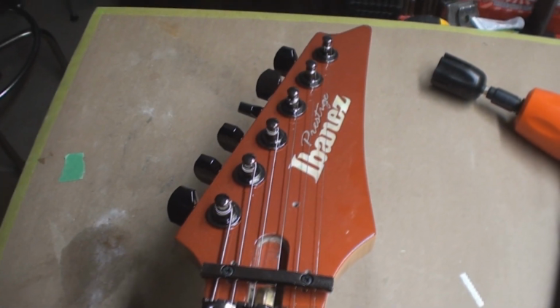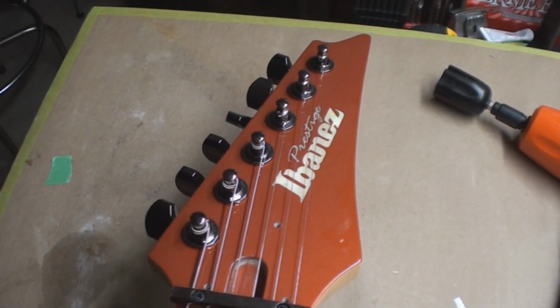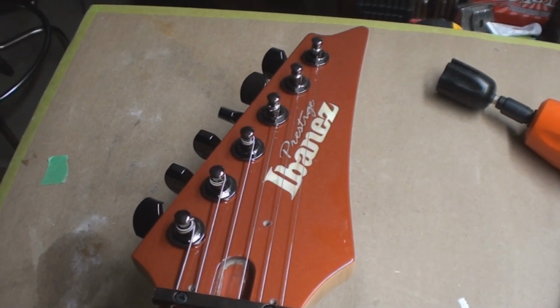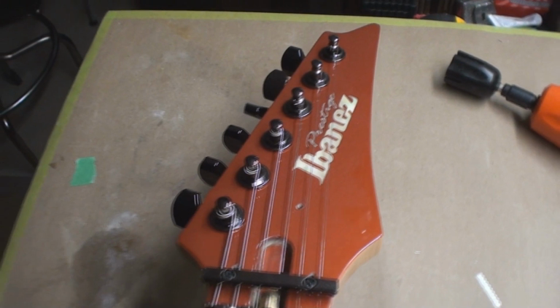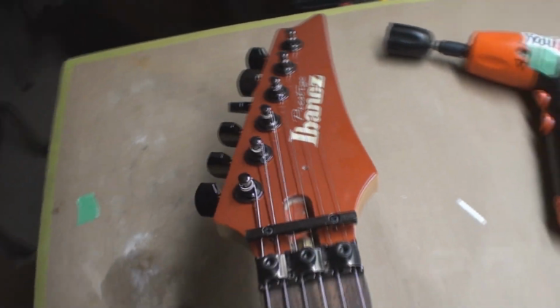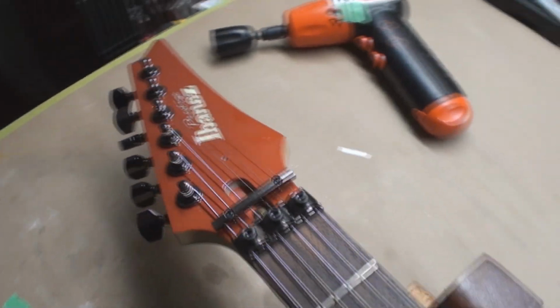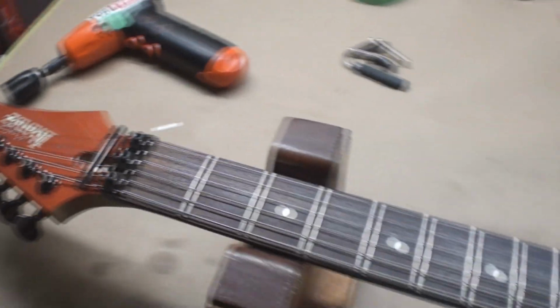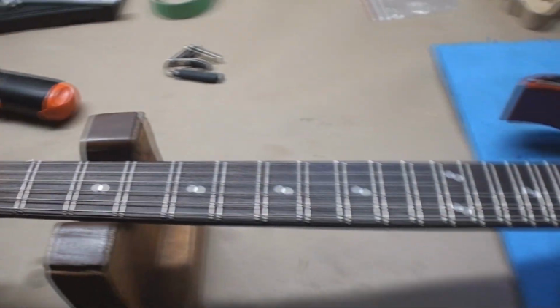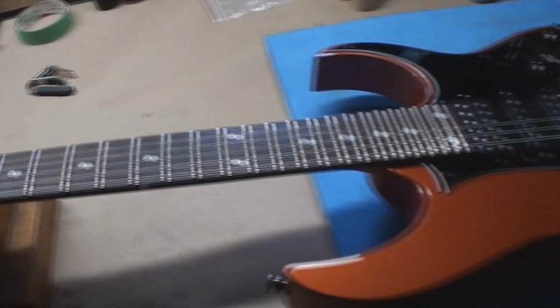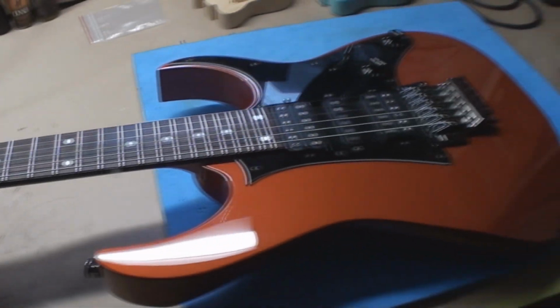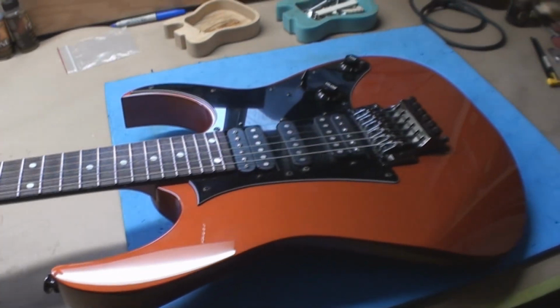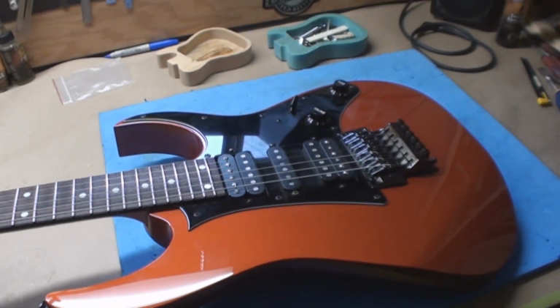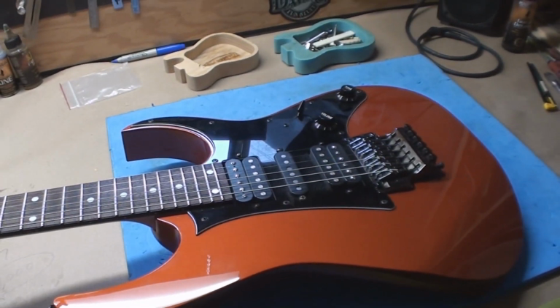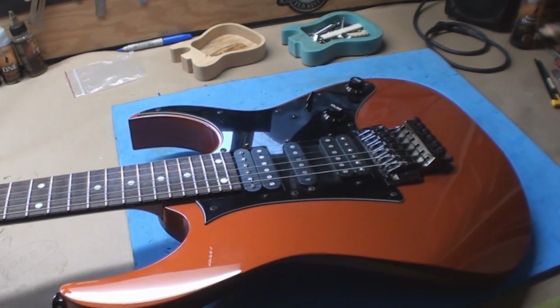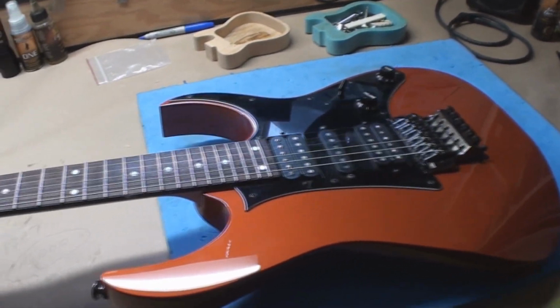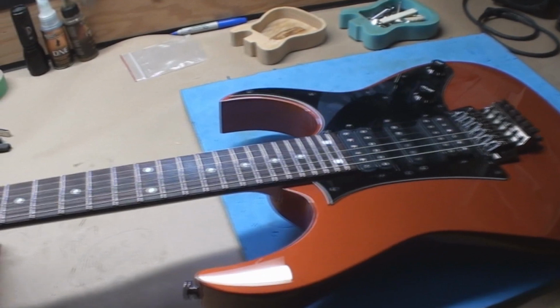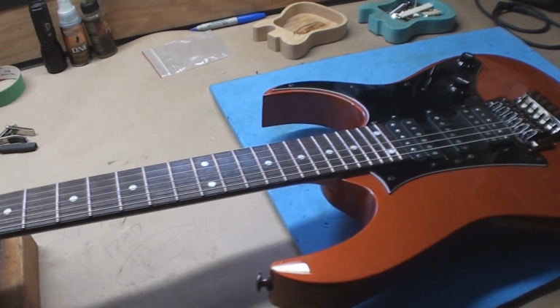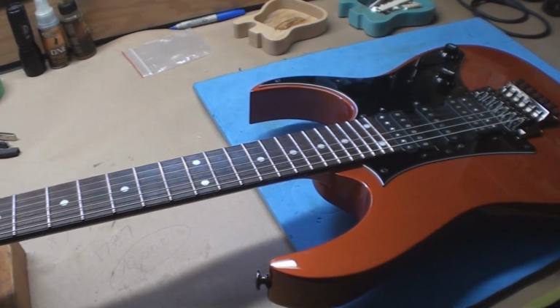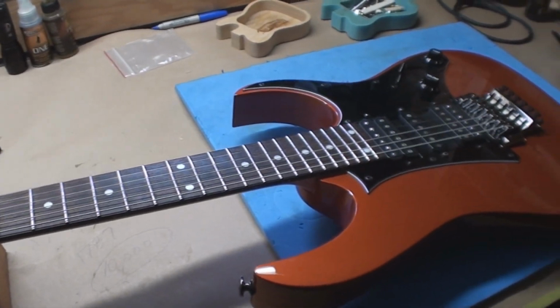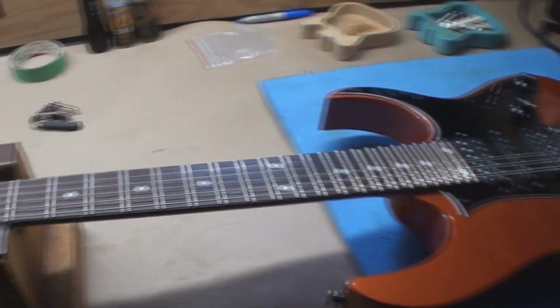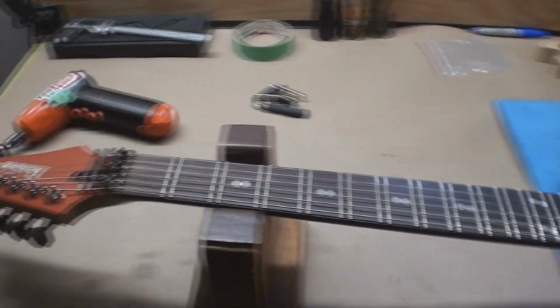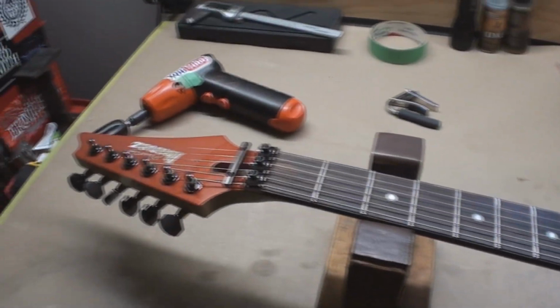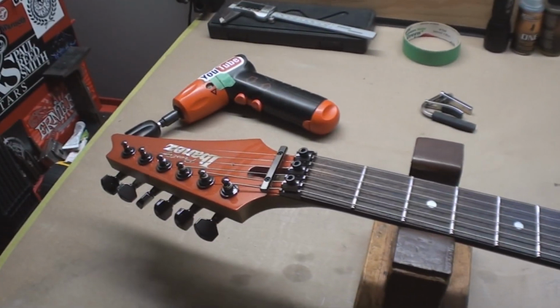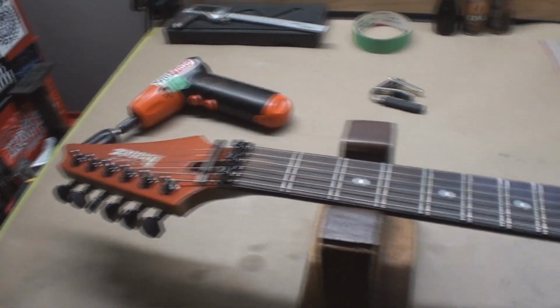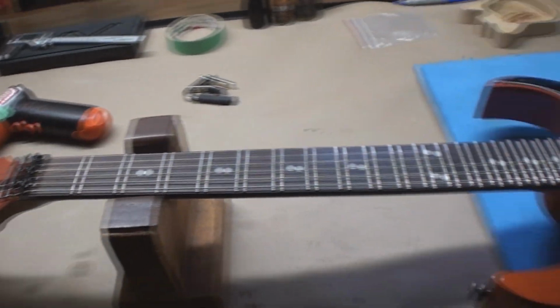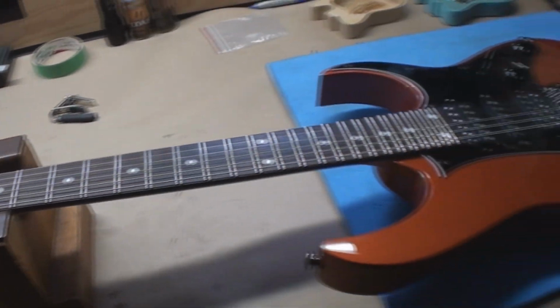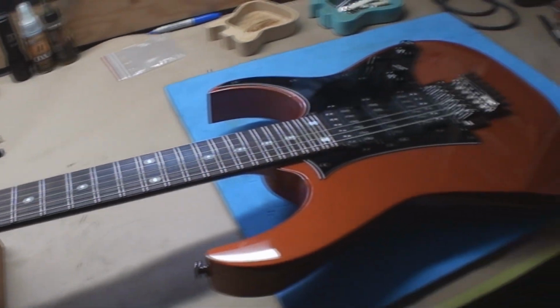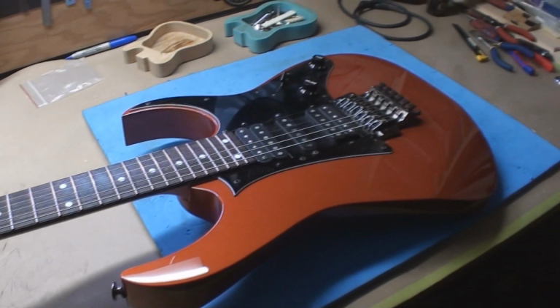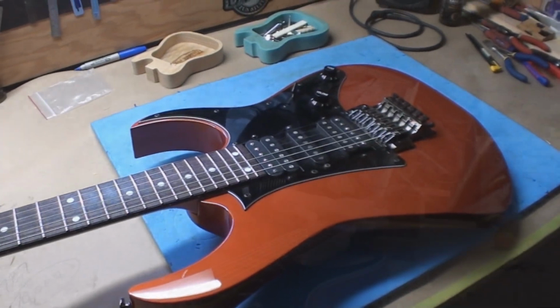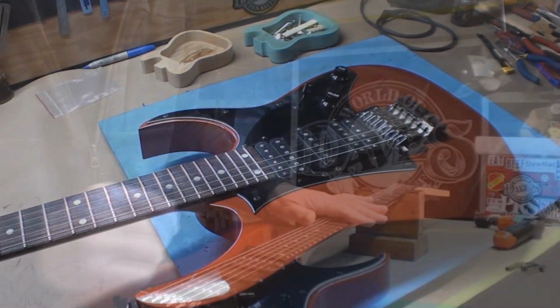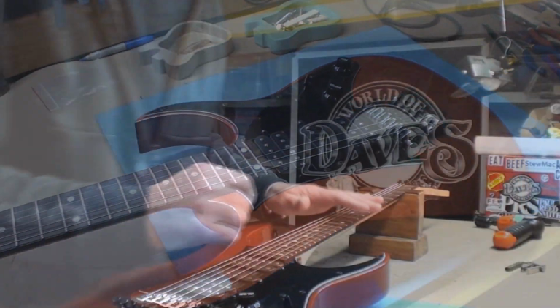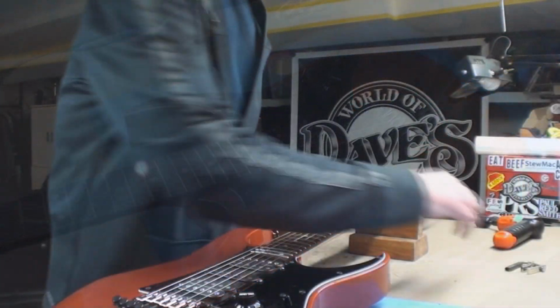Ibanez Prestige, and fortunately it's not too prestigious right now. So let's have a deeper, darker look and see what we can come up with.